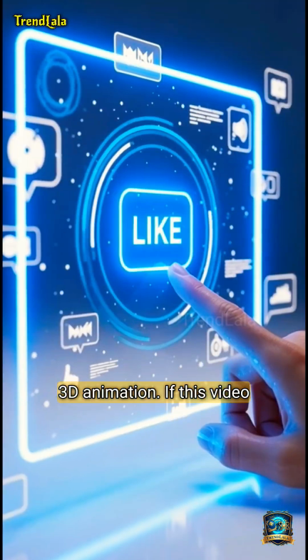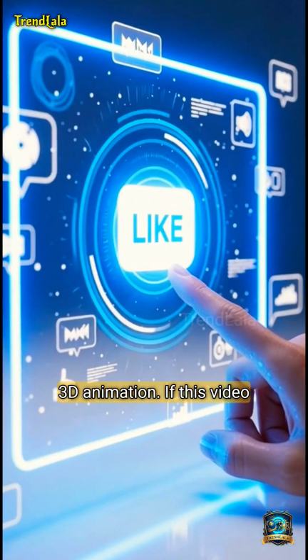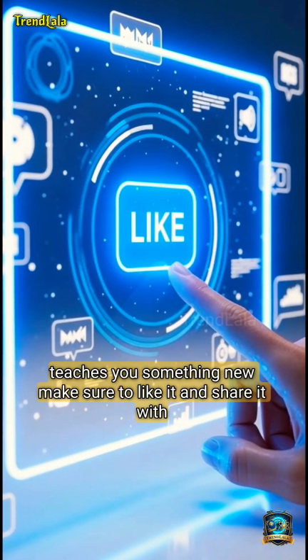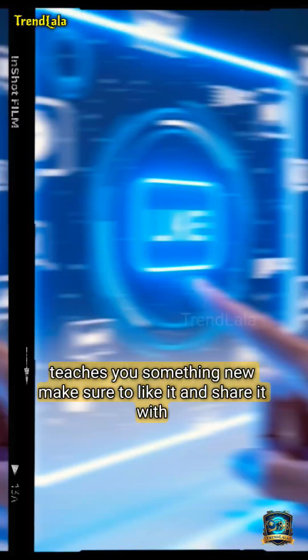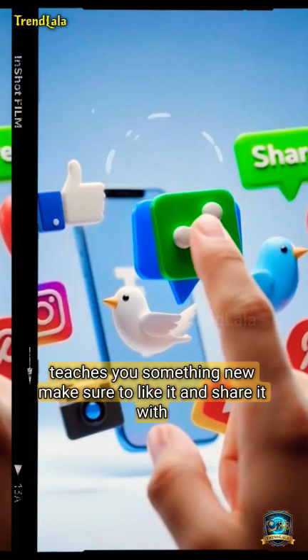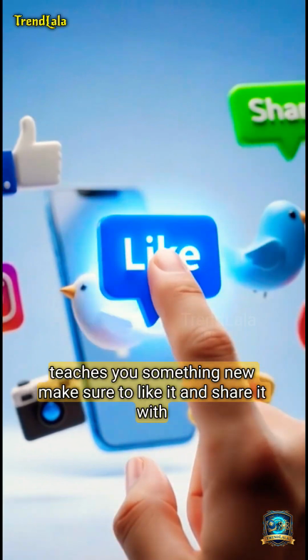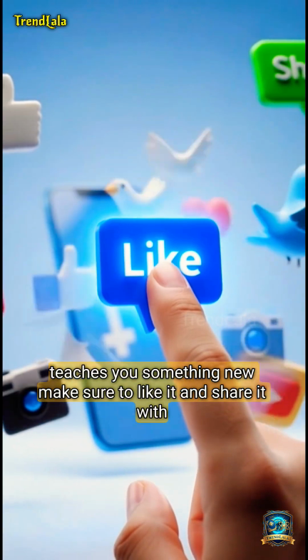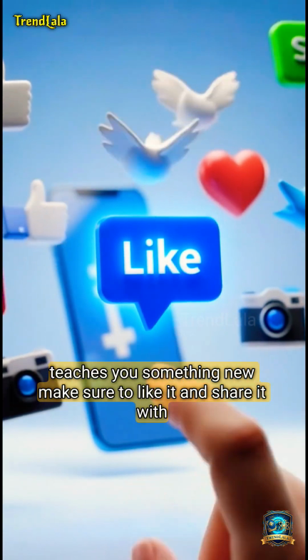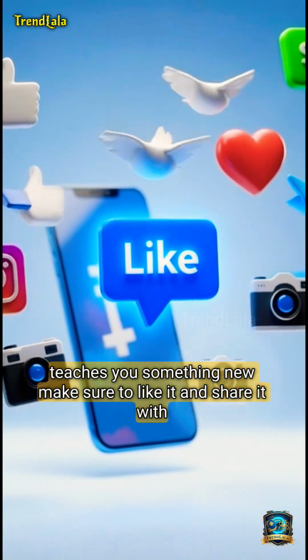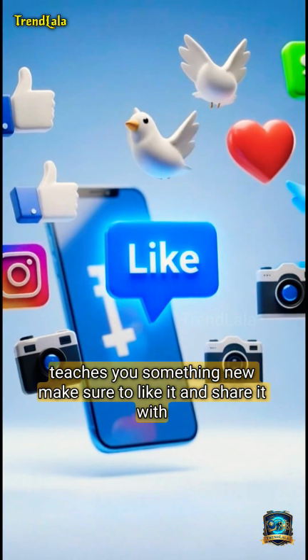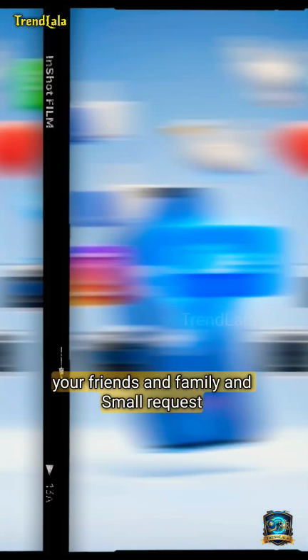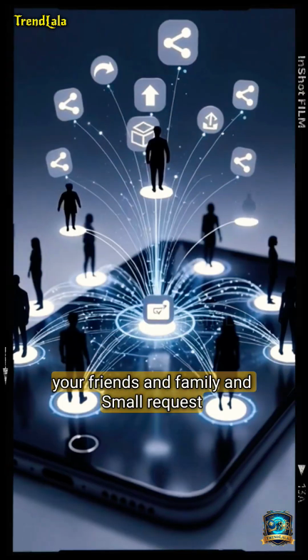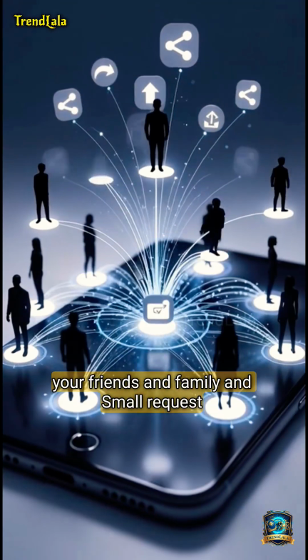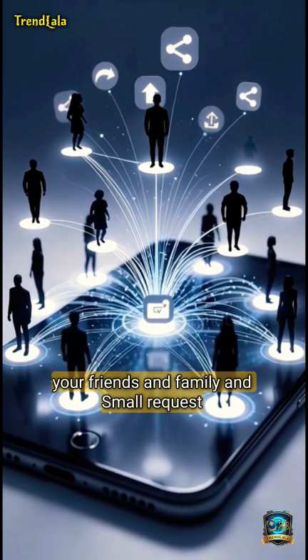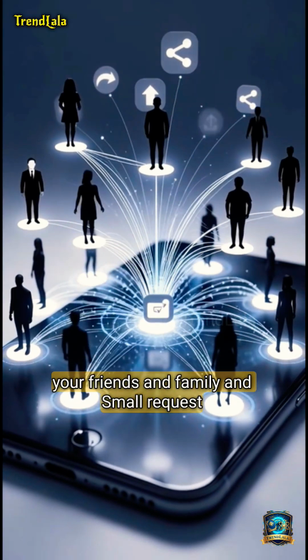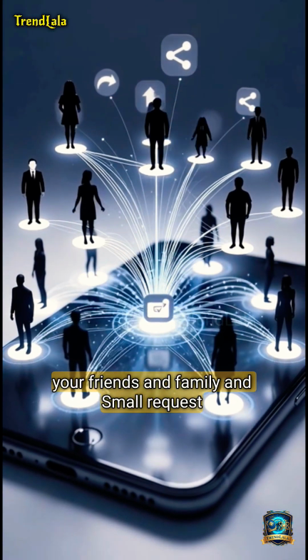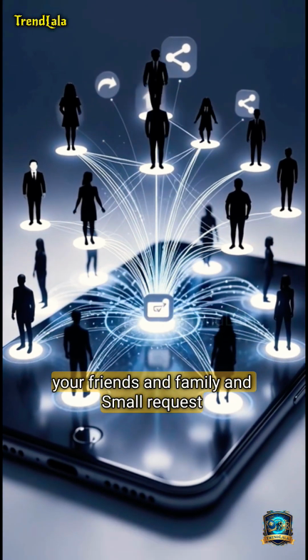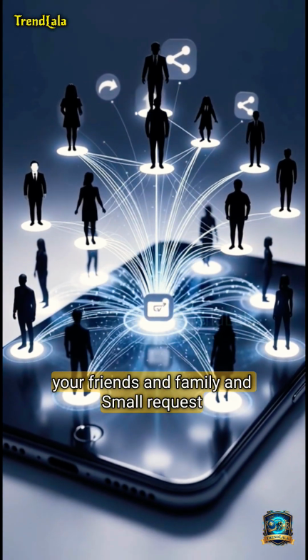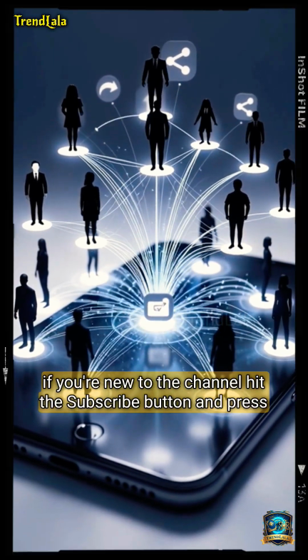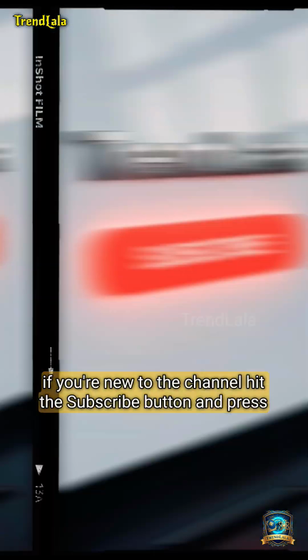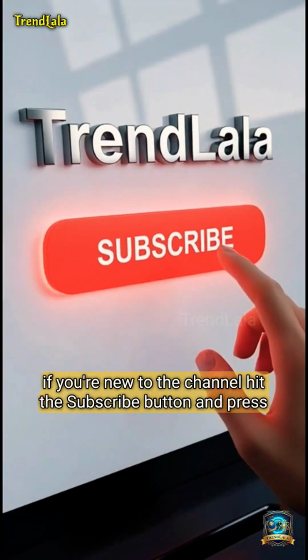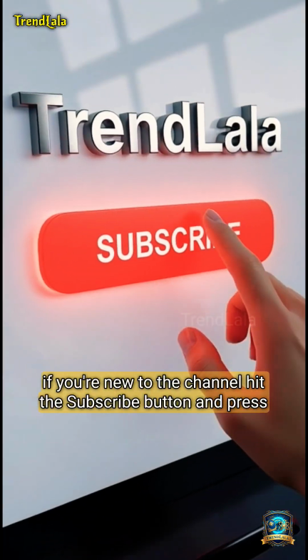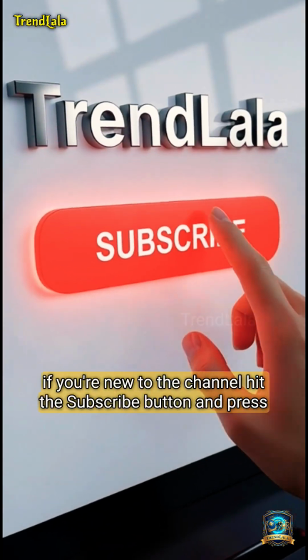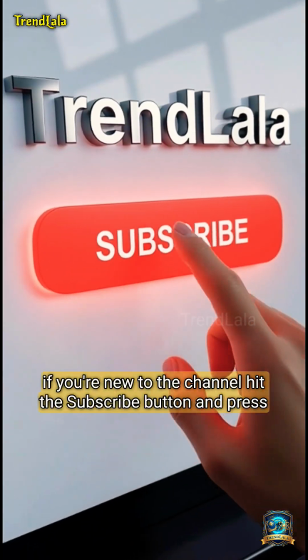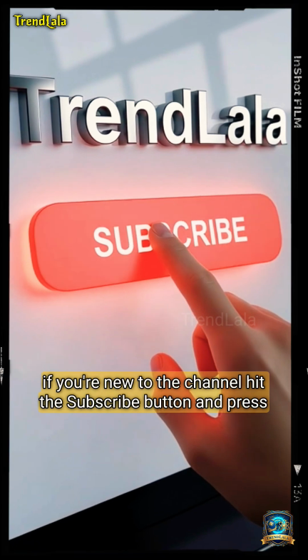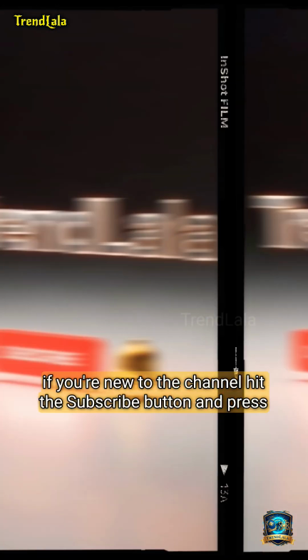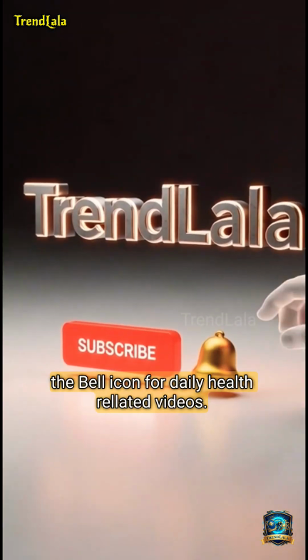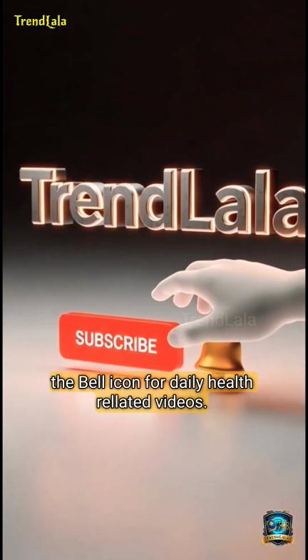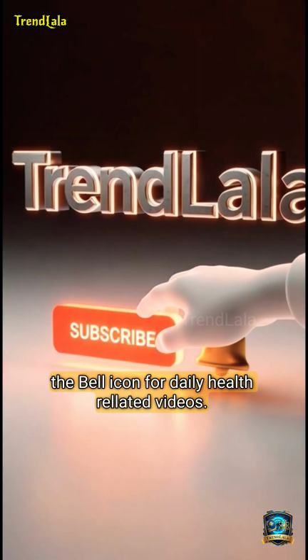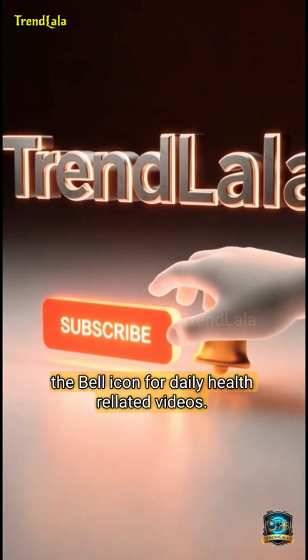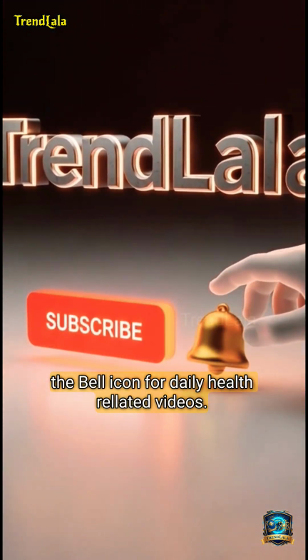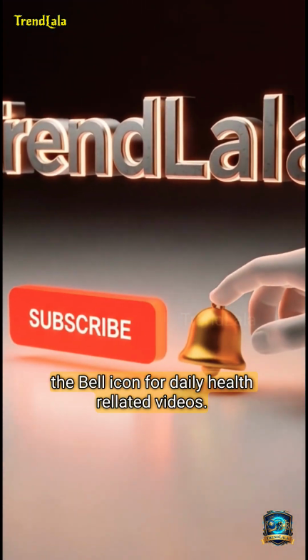If this video teaches you something new, make sure to like it and share it with your friends and family. And a small request: if you're new to the channel, hit the subscribe button and press the bell icon for daily health-related videos.